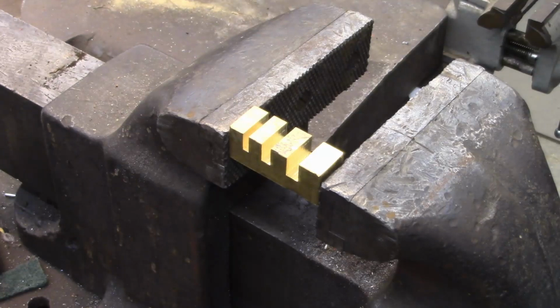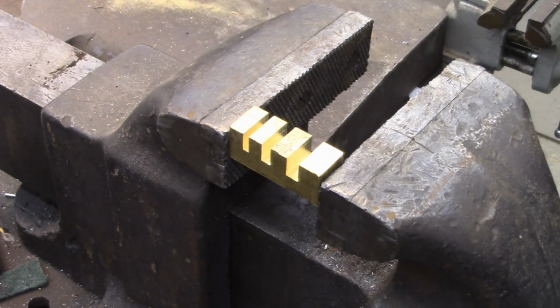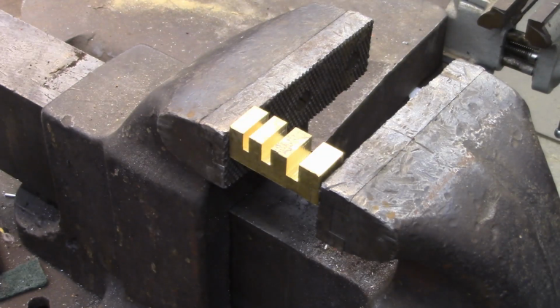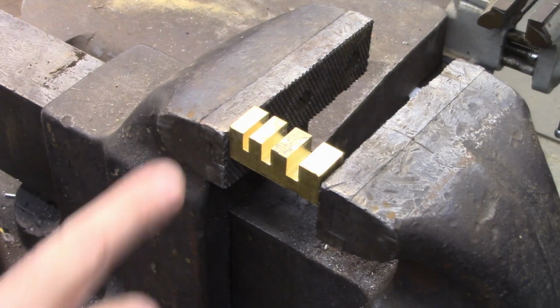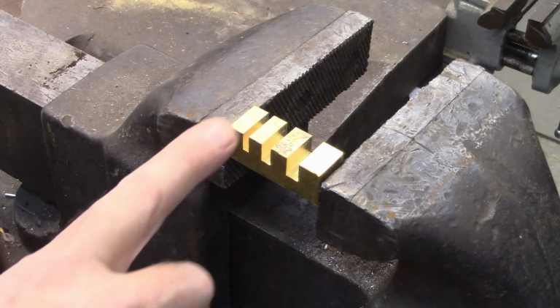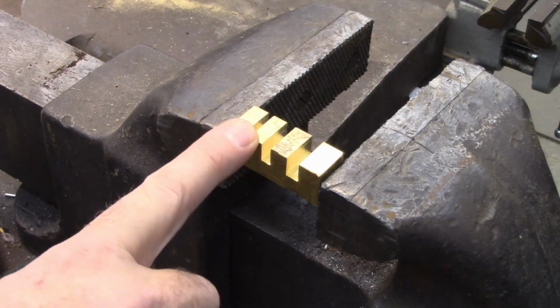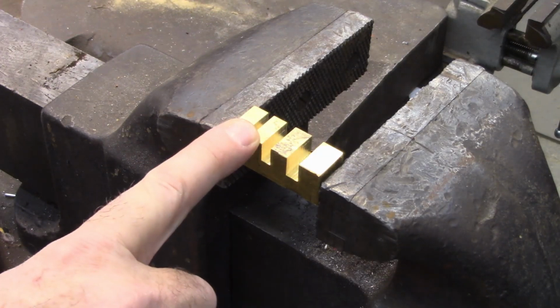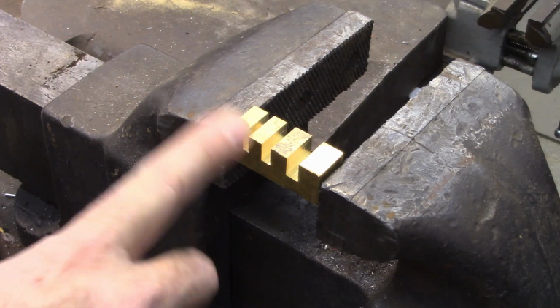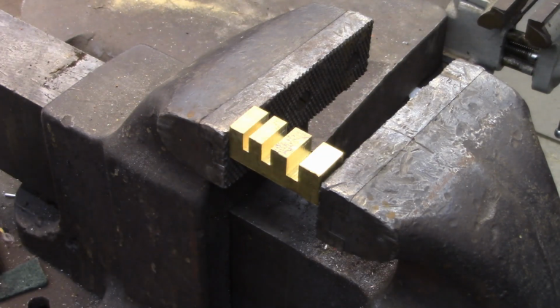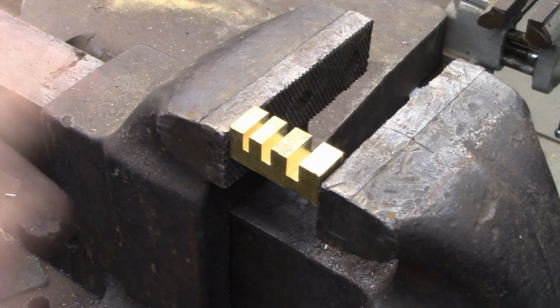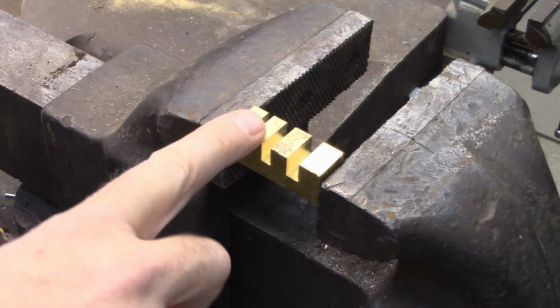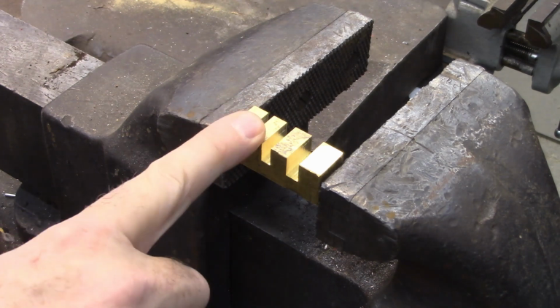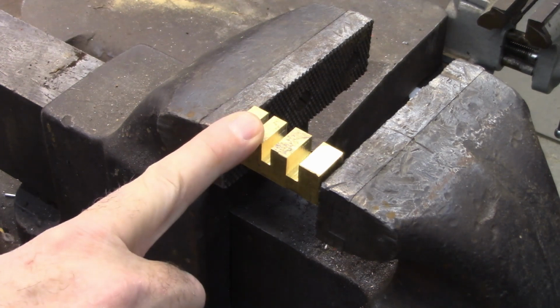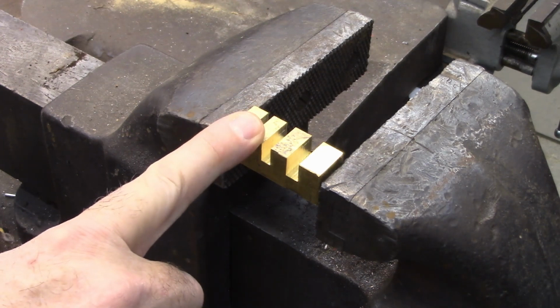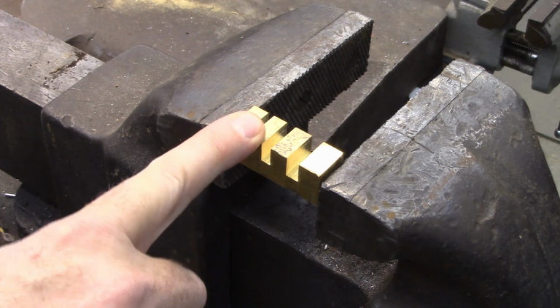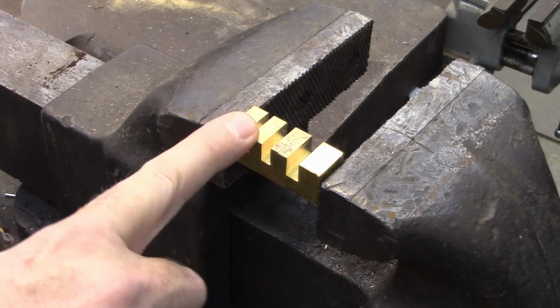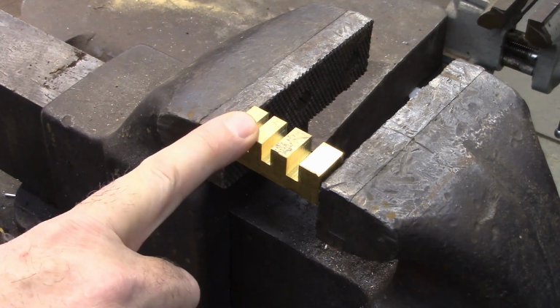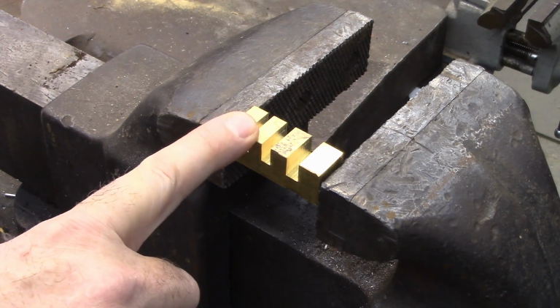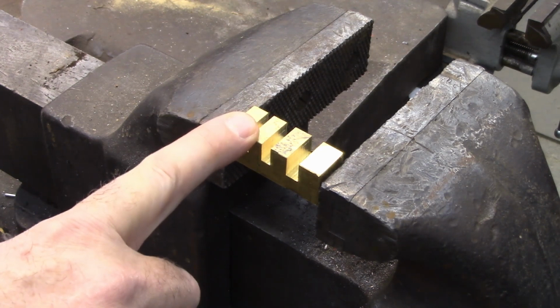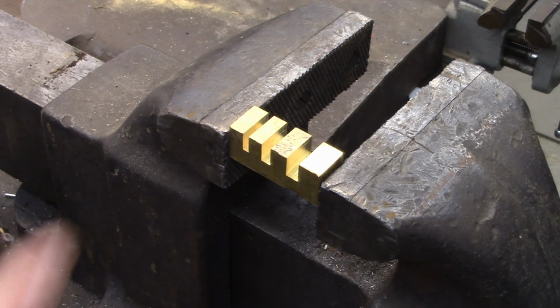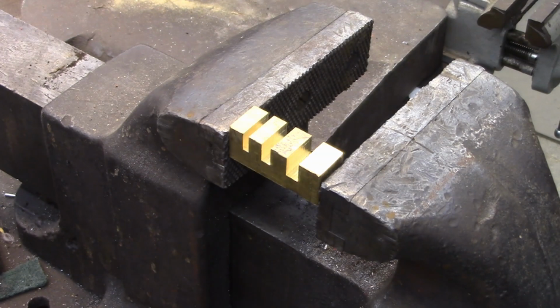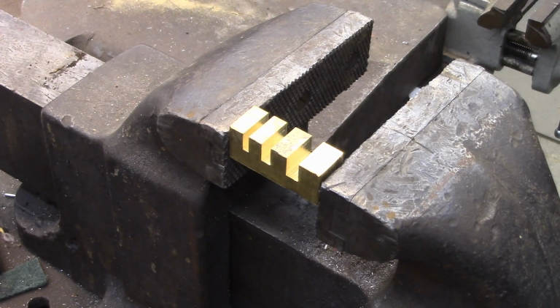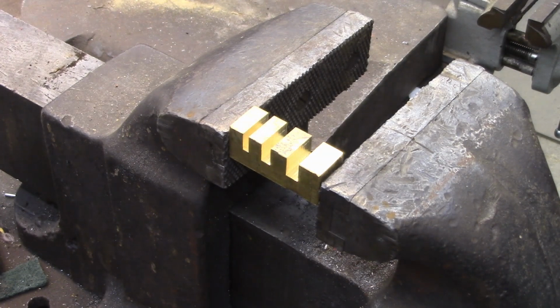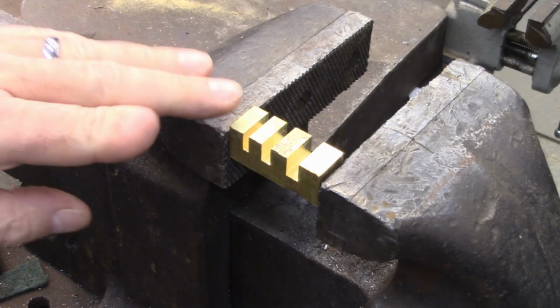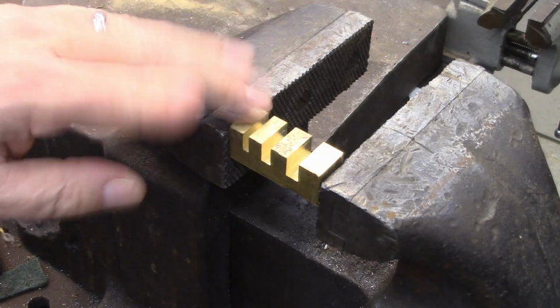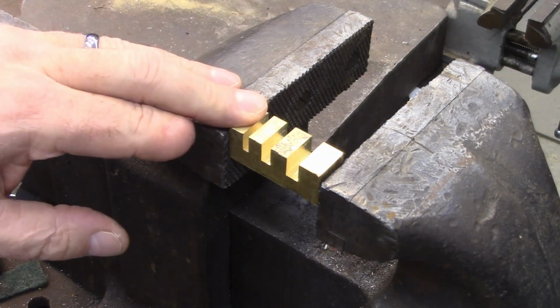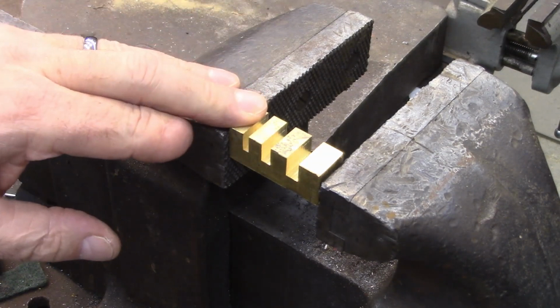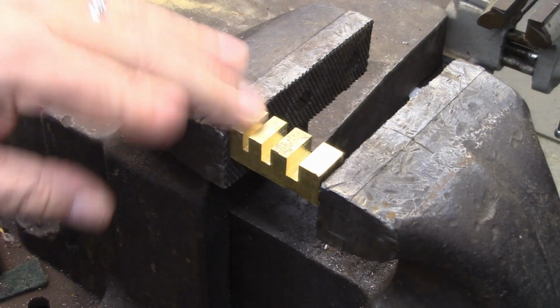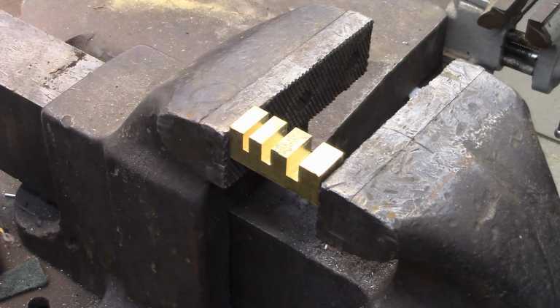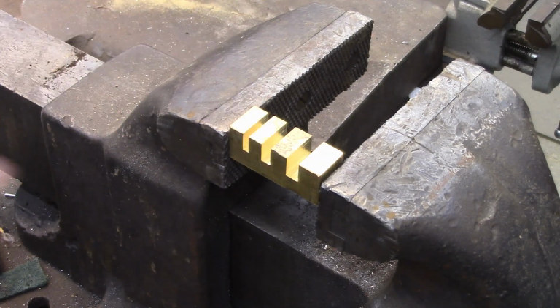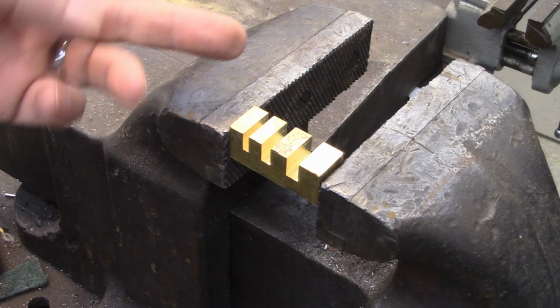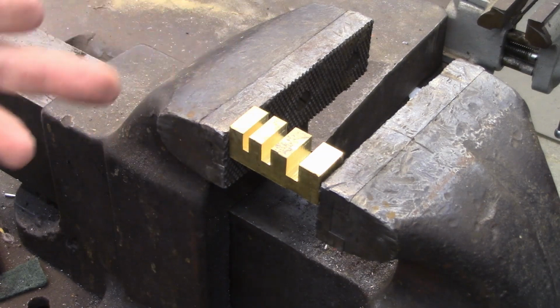This is the last video in my scissors sharpening and repairing series — or as one of the comments said, my scissors obsession. But anyway, it's how to use the set block that we made in the previous video.